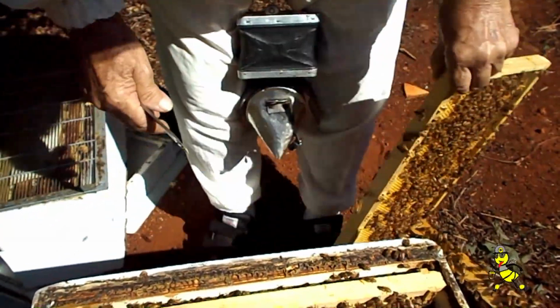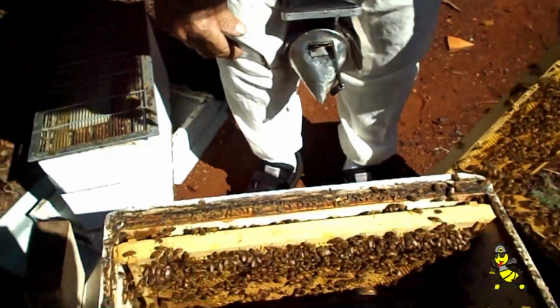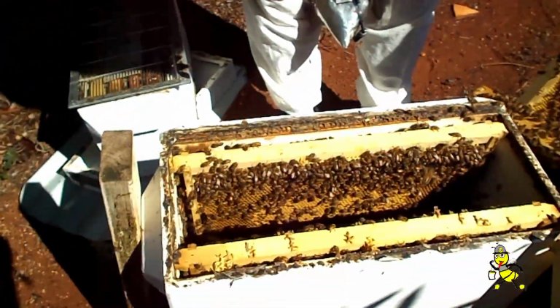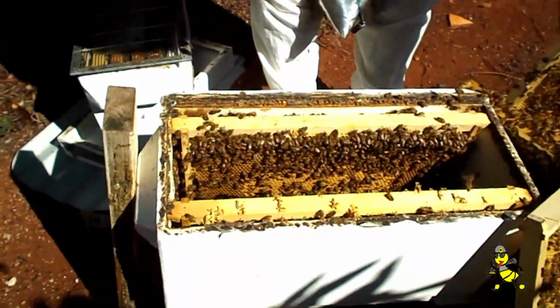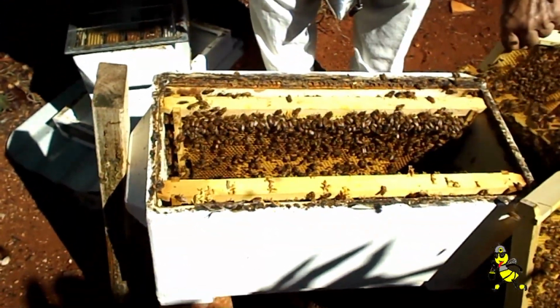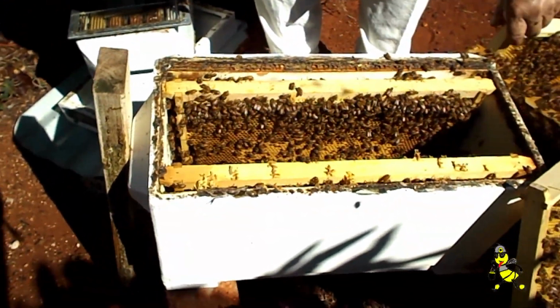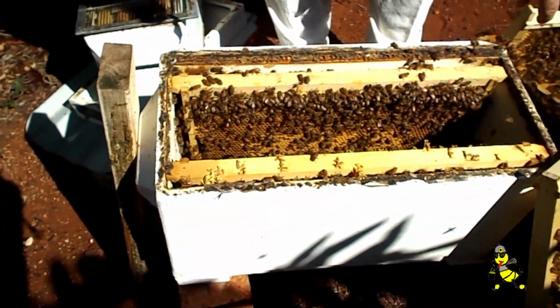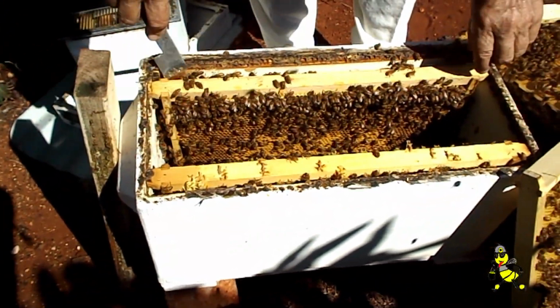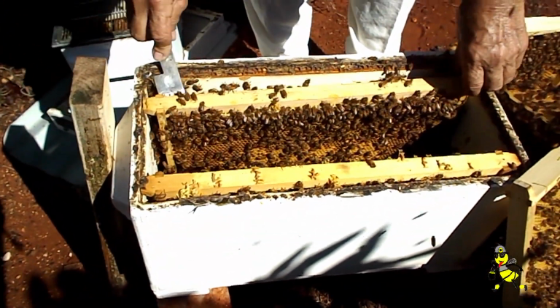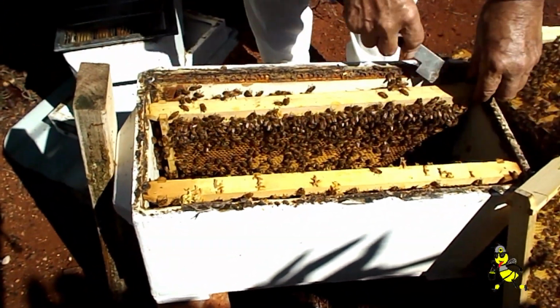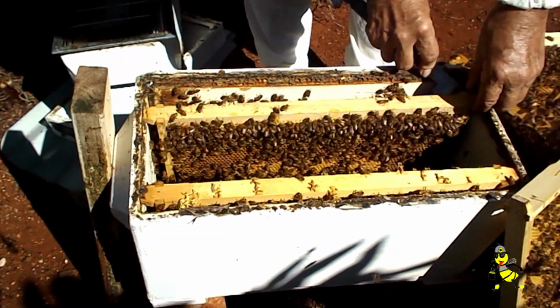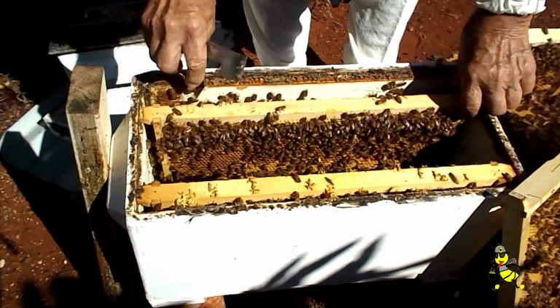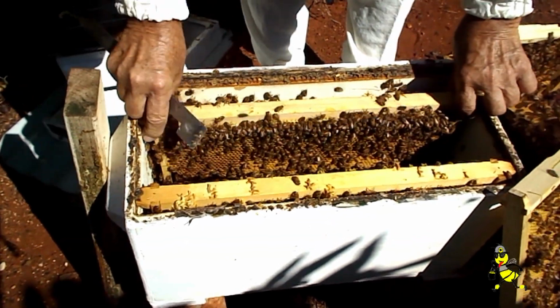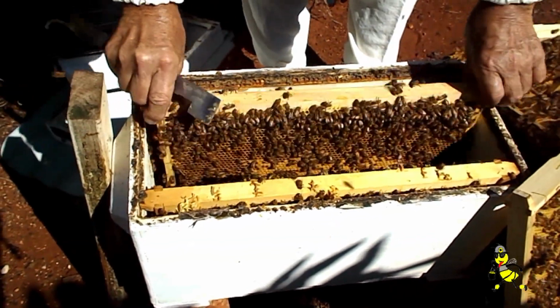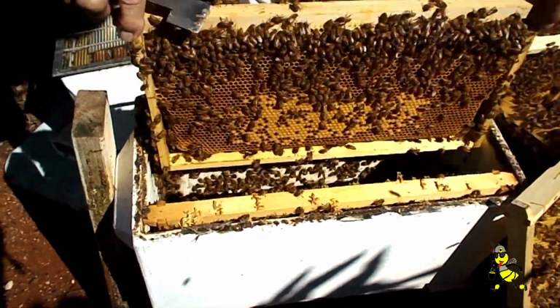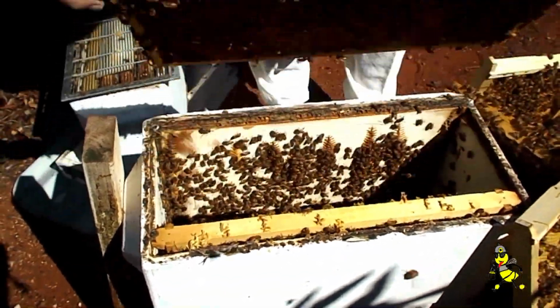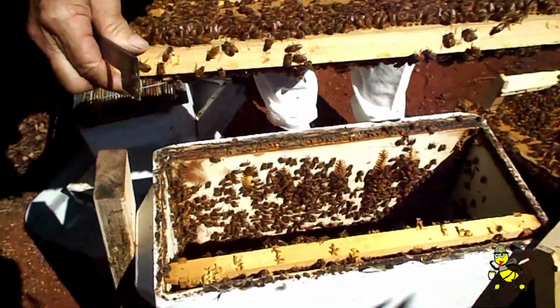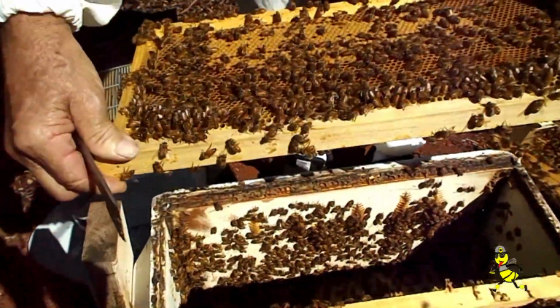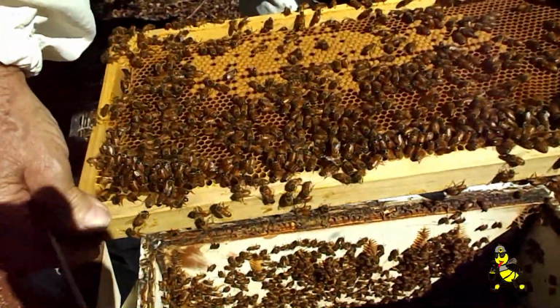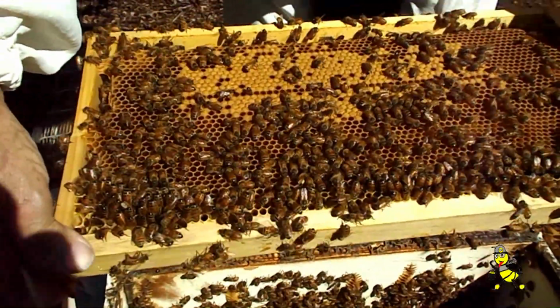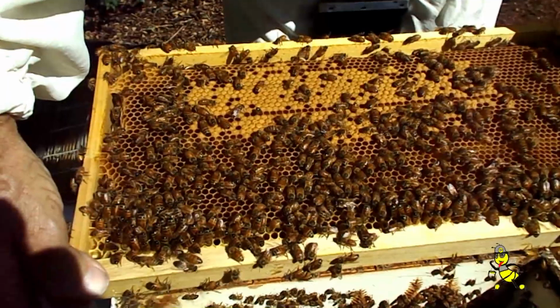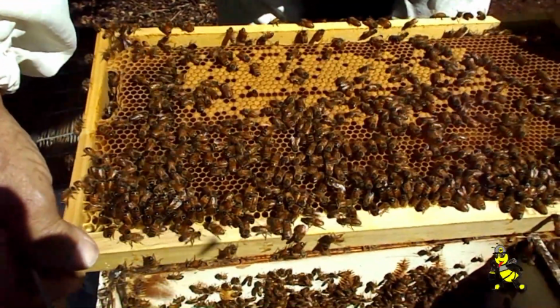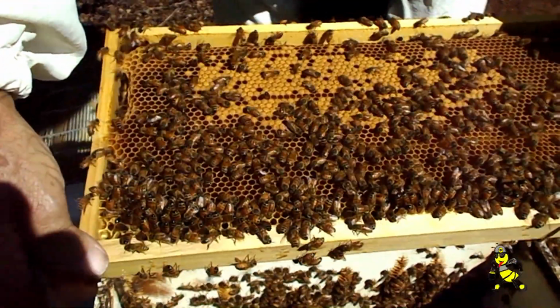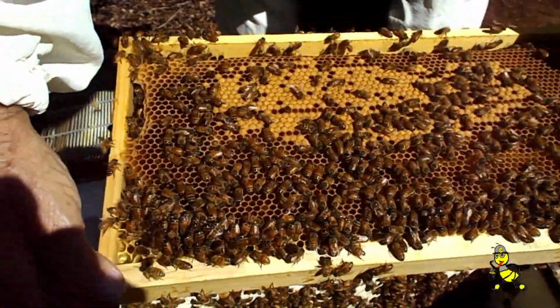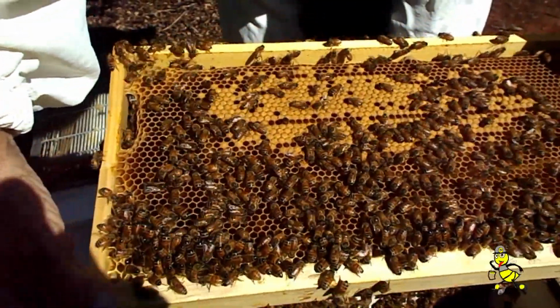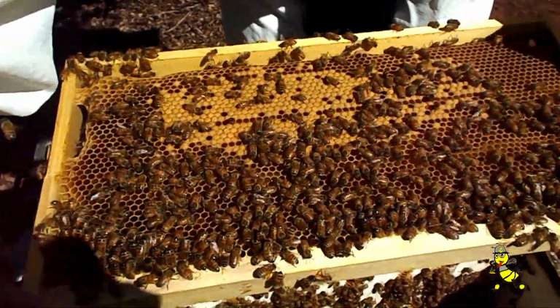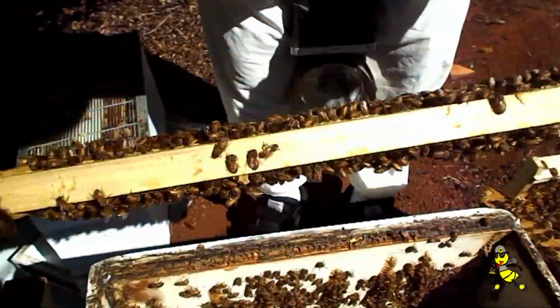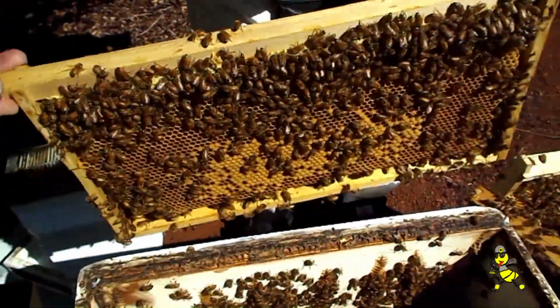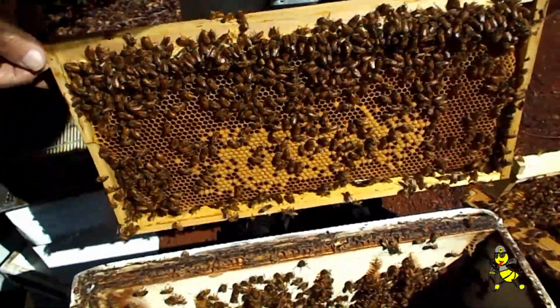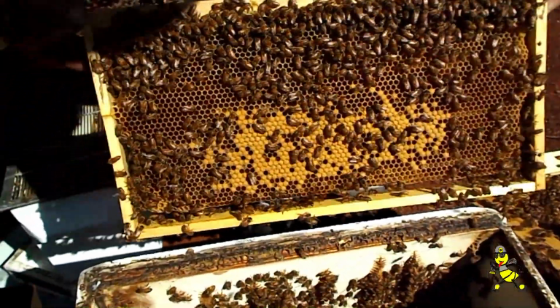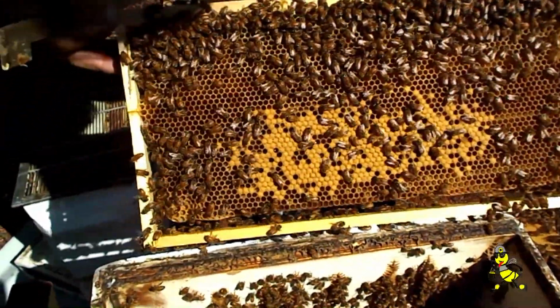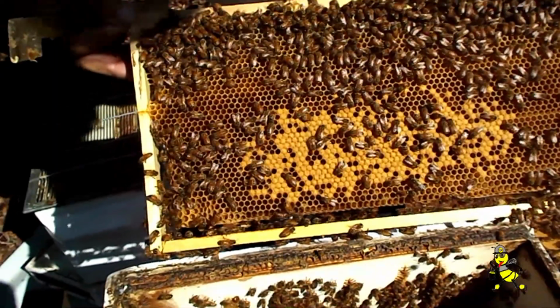The queen goes out and mates with up to a dozen drones. Sometimes she will go out one day only, or maybe two days, about five o'clock in the afternoon, depending on weather conditions, to a drone congregation area.